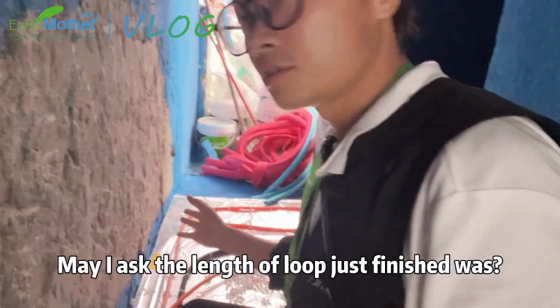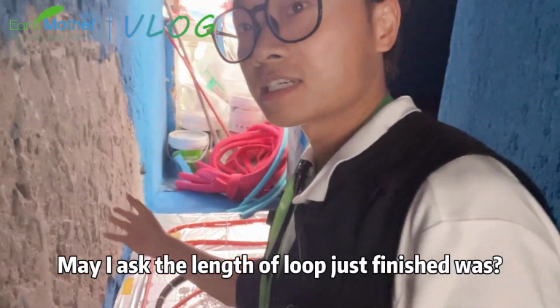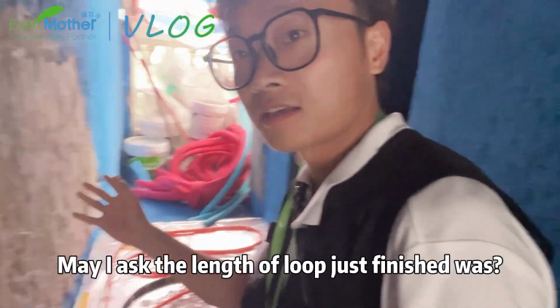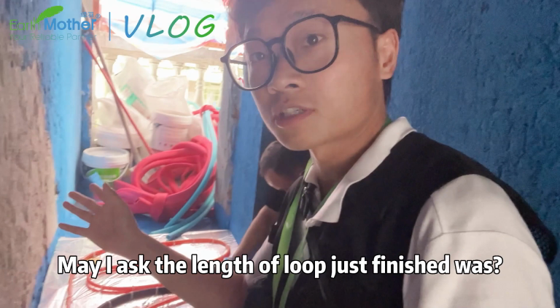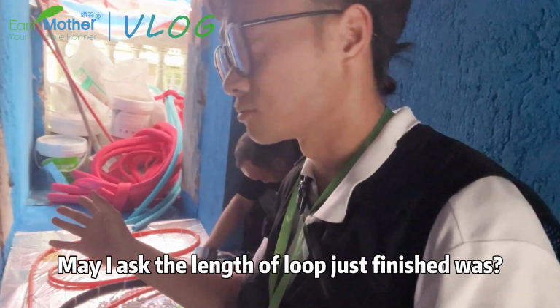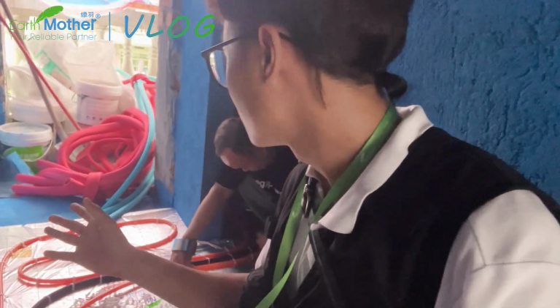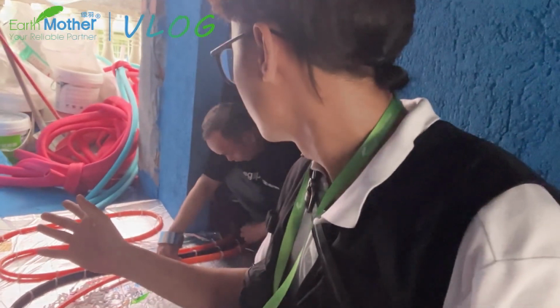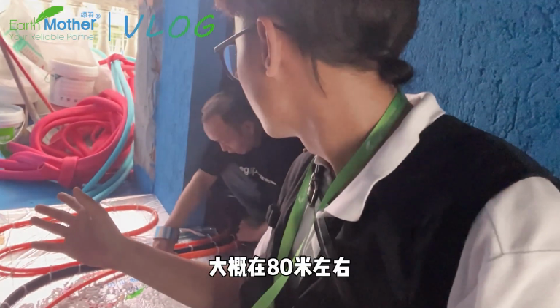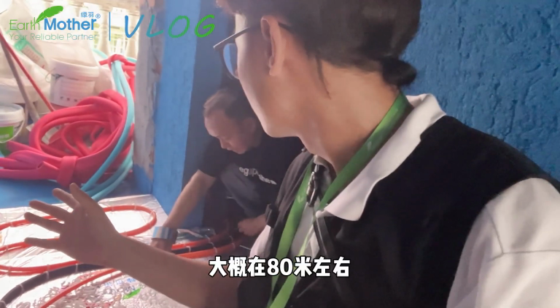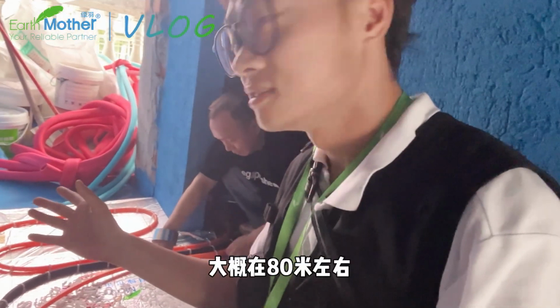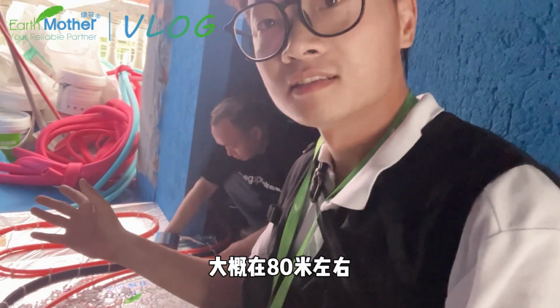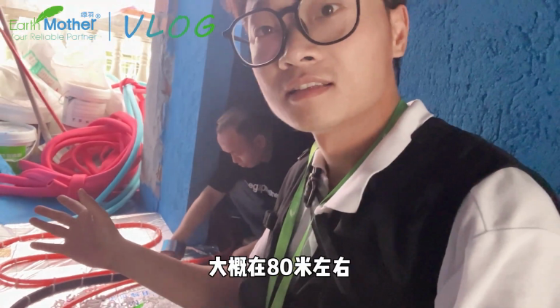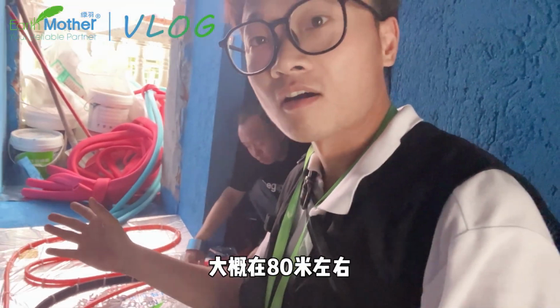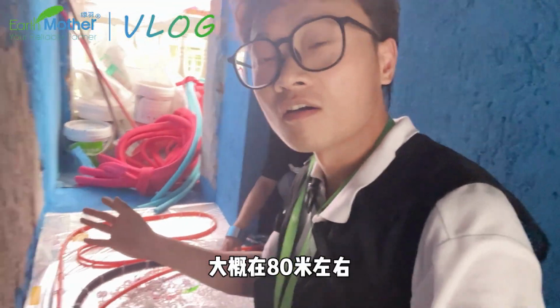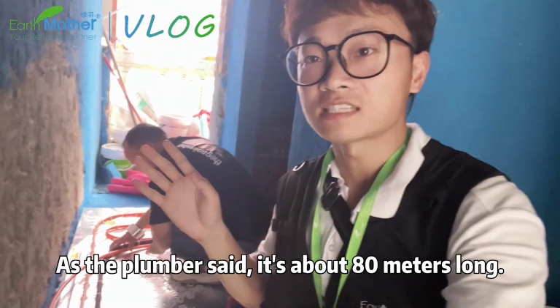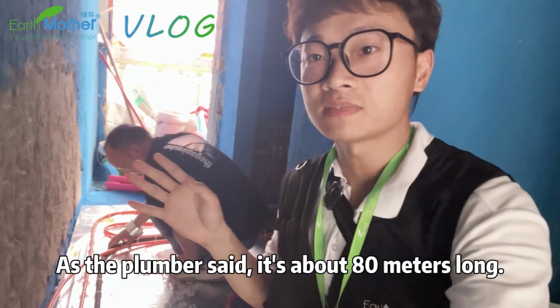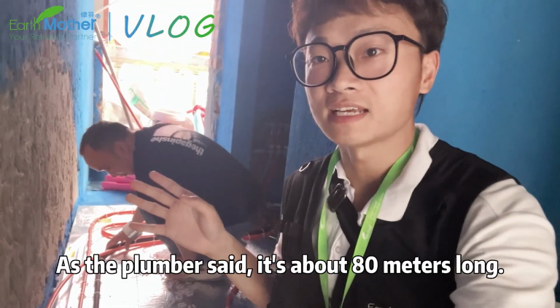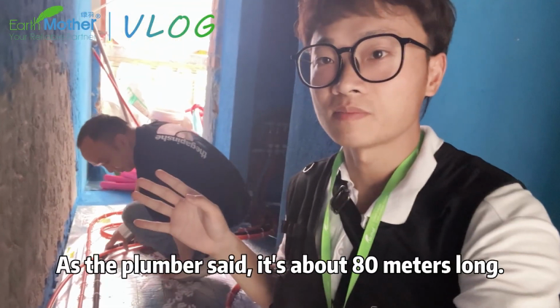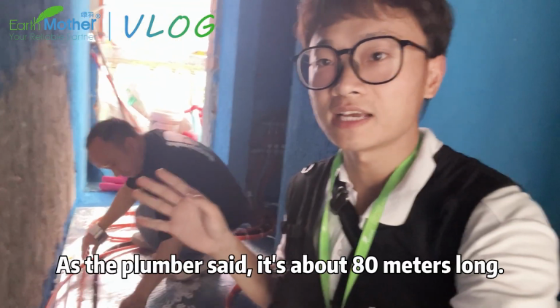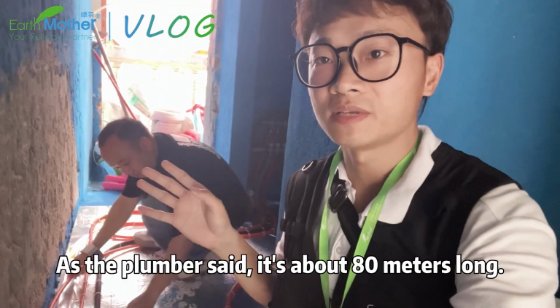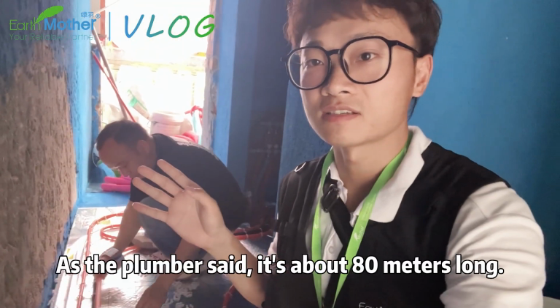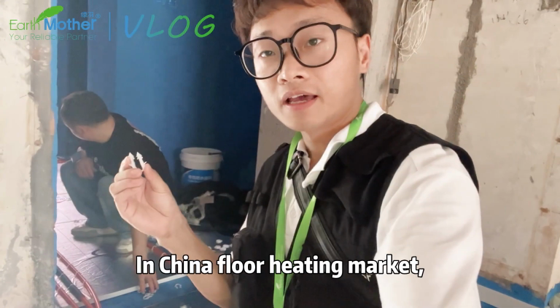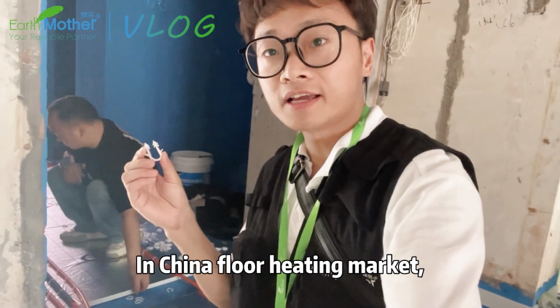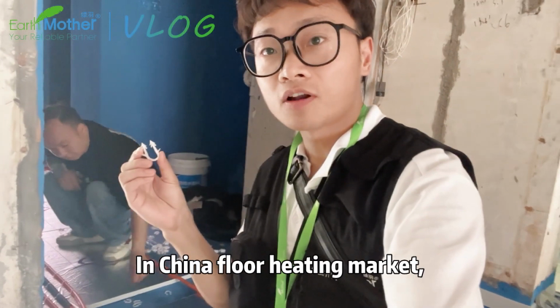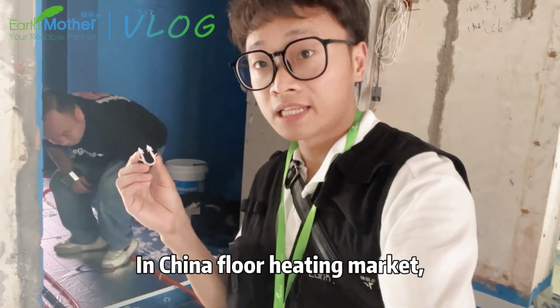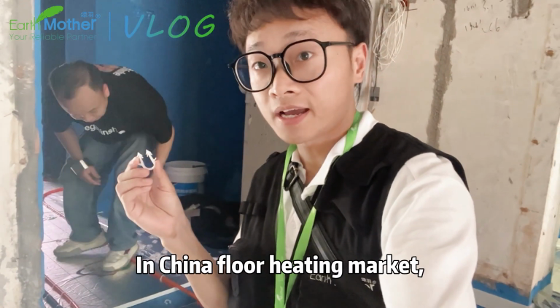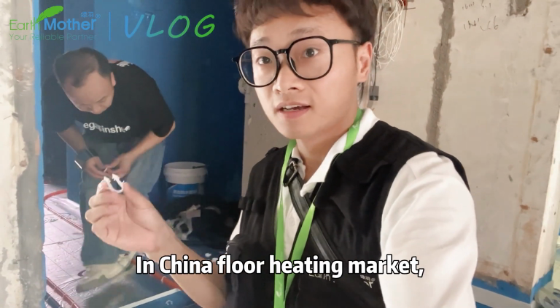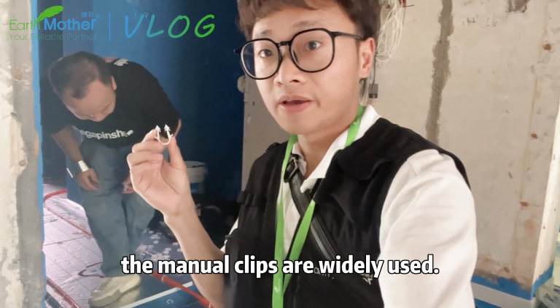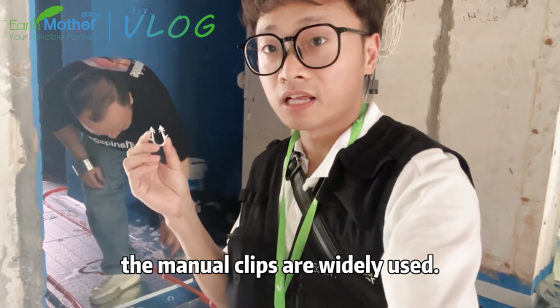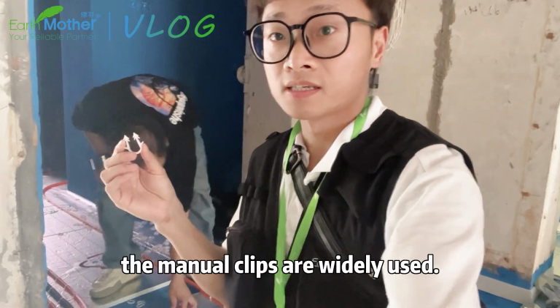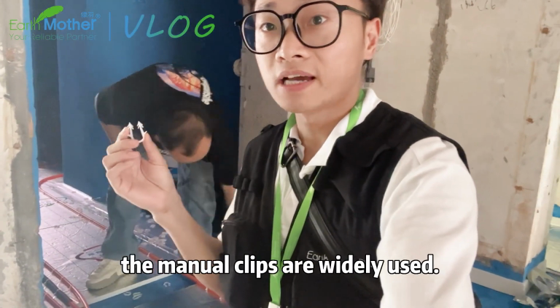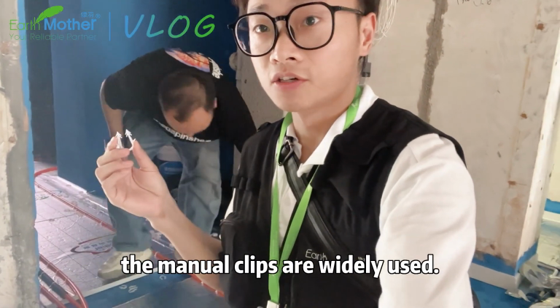How long is this loop? About 80 meters. In China's floor heating market, the menu clips are widely used.